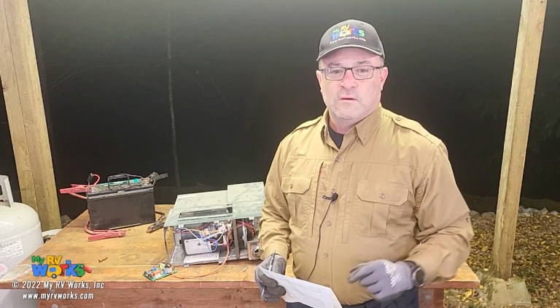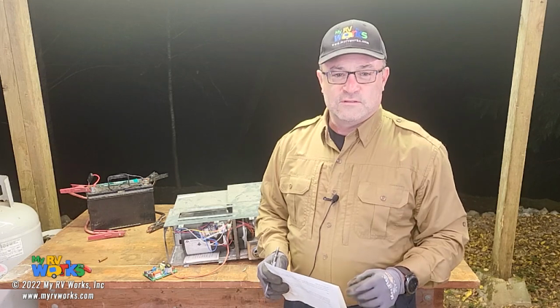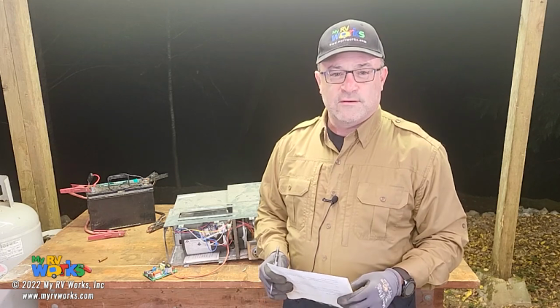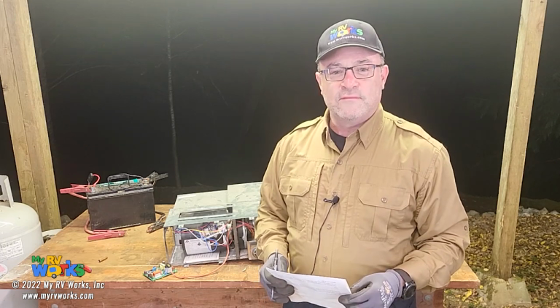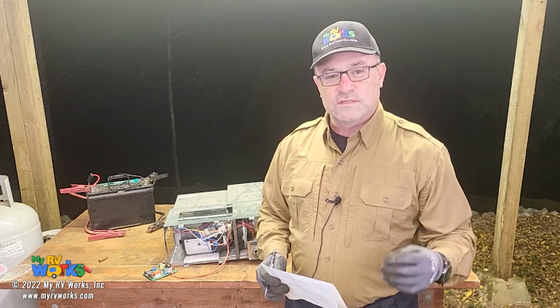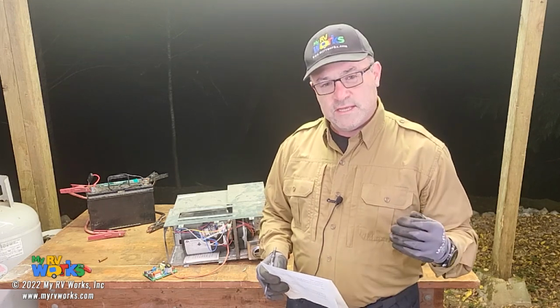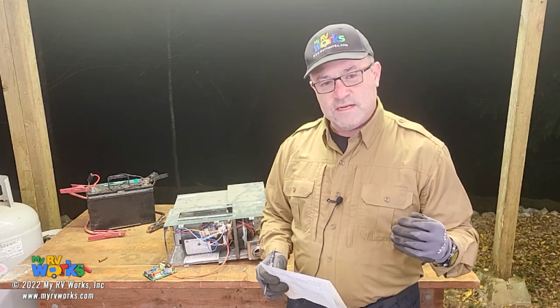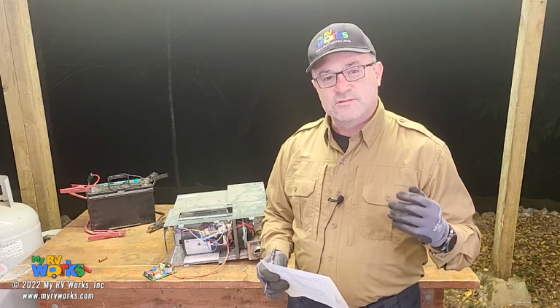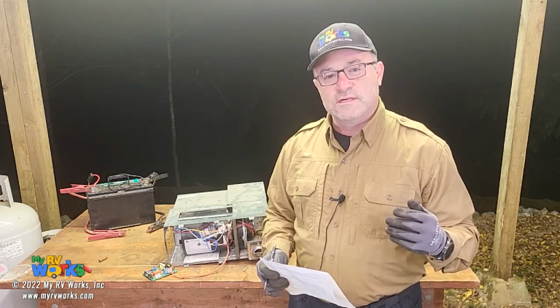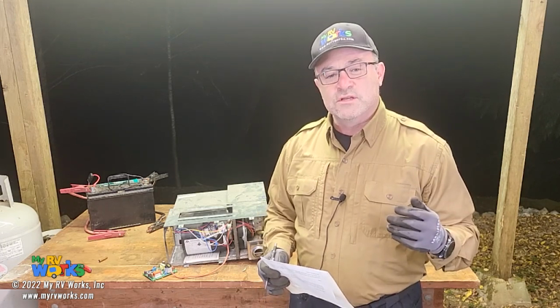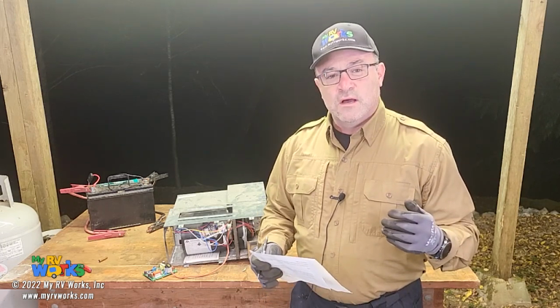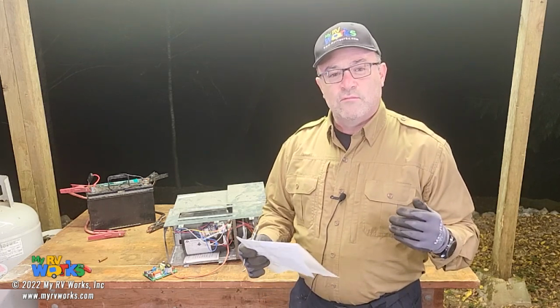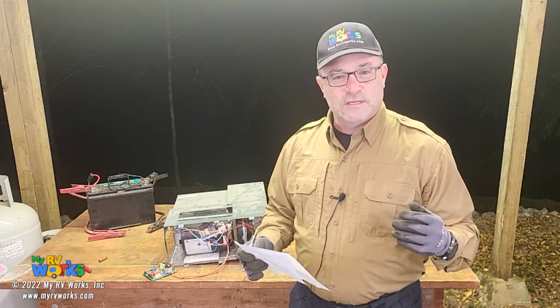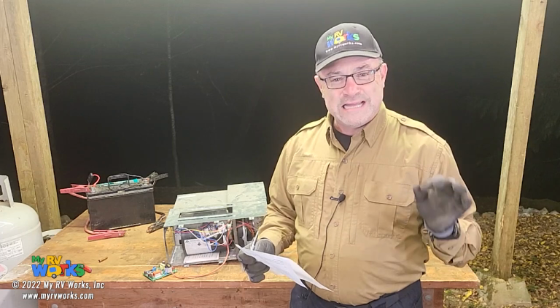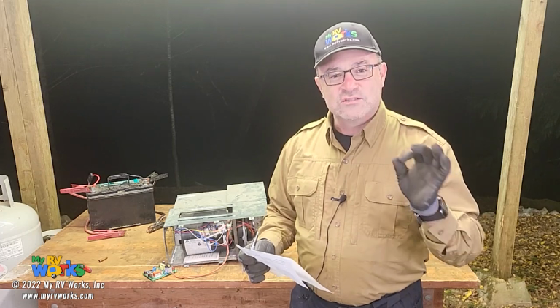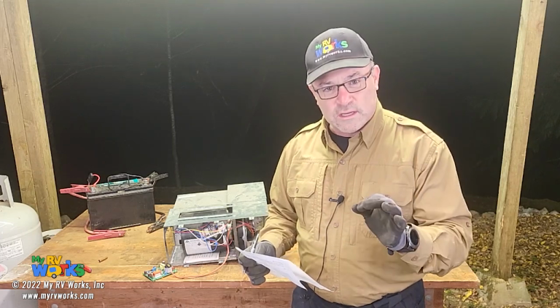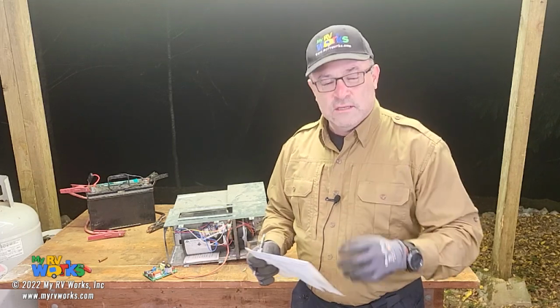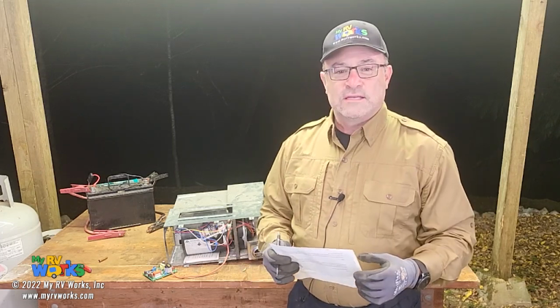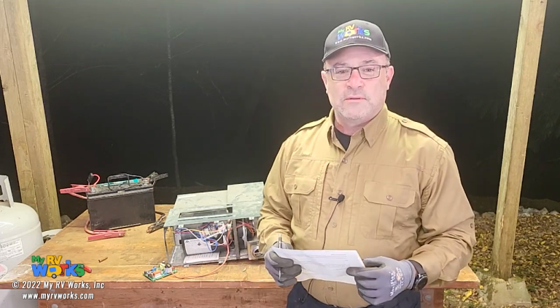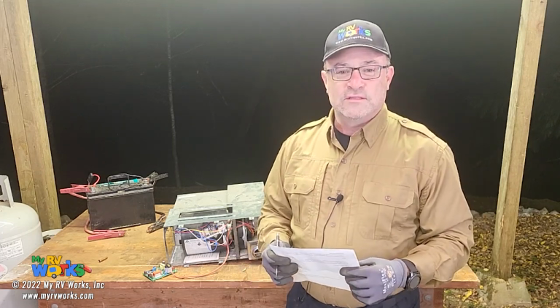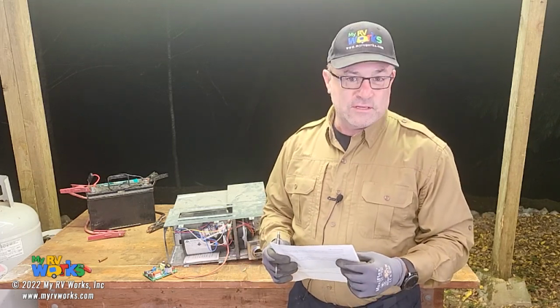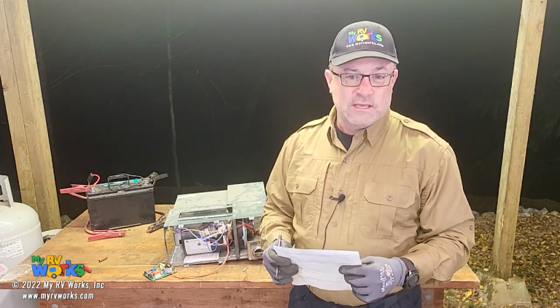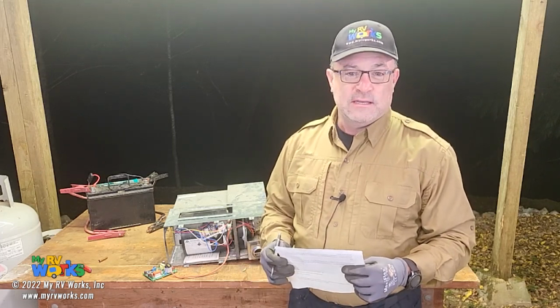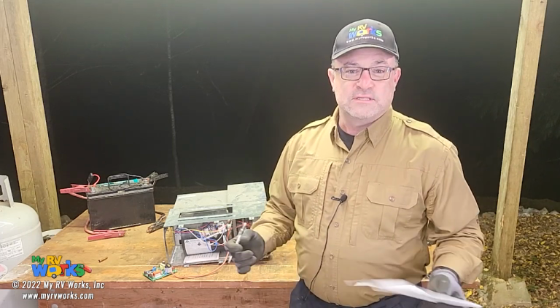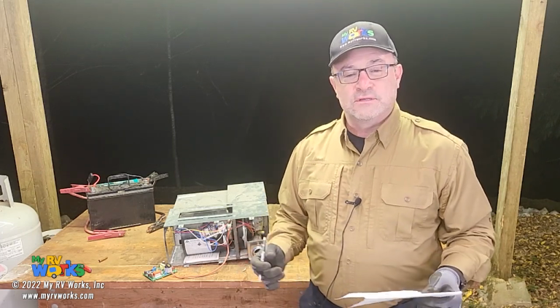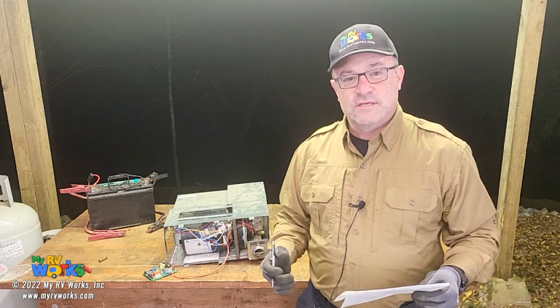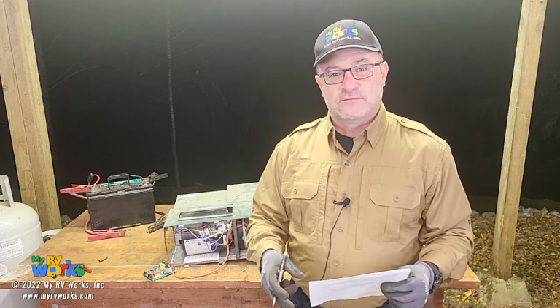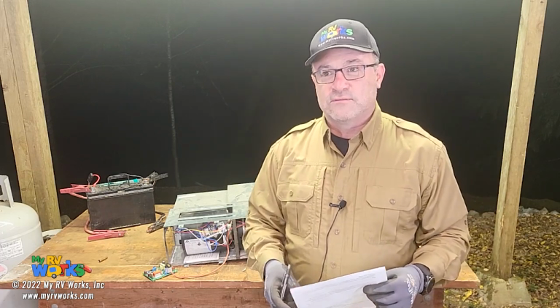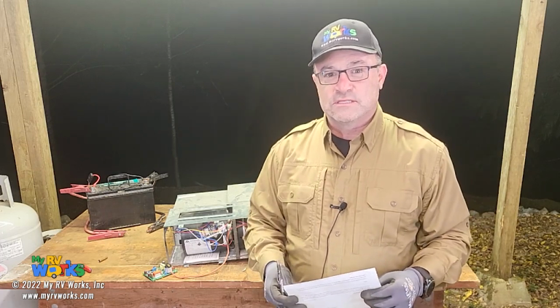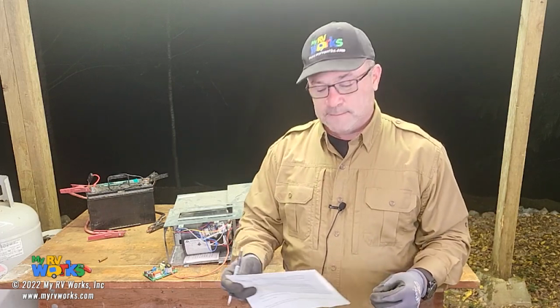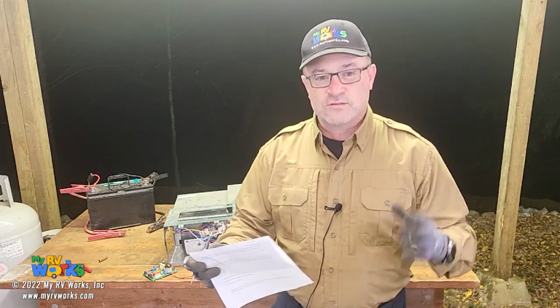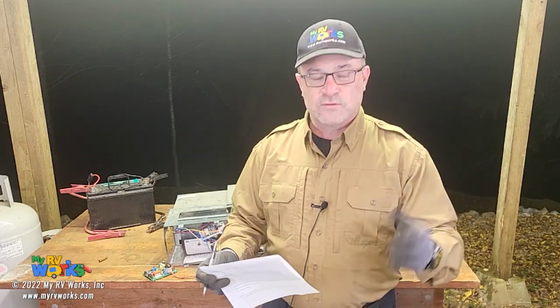Hi folks, this is Darren with My RV Works. I just want to take a few minutes to answer some questions. We've got Robert in Dallas, Oregon, who has a problem with his furnace and he's reached out to us to ask if we can offer some assistance. So here's Robert's question.